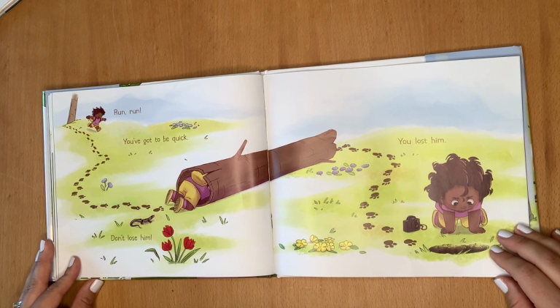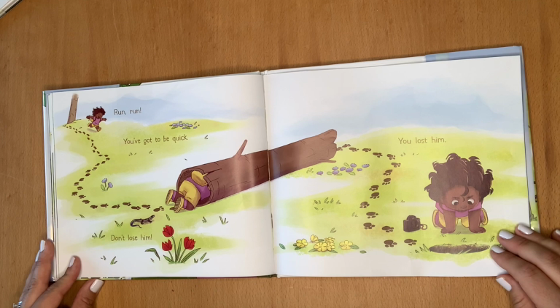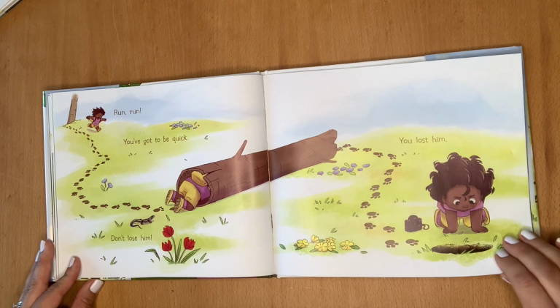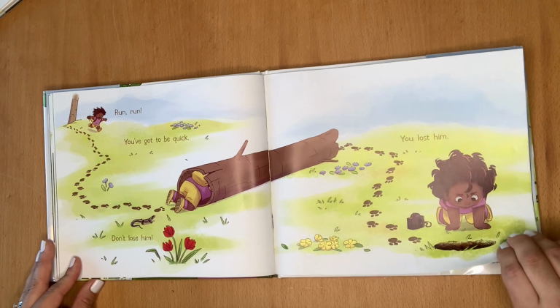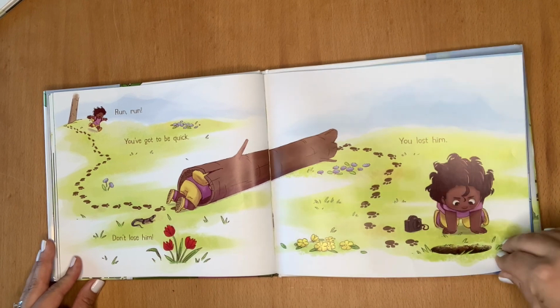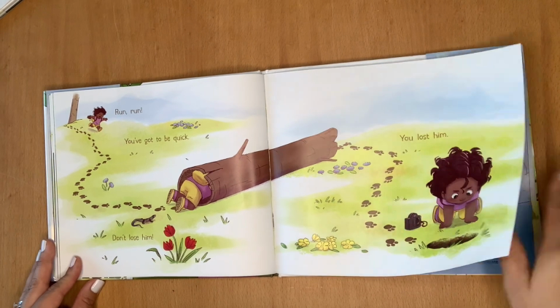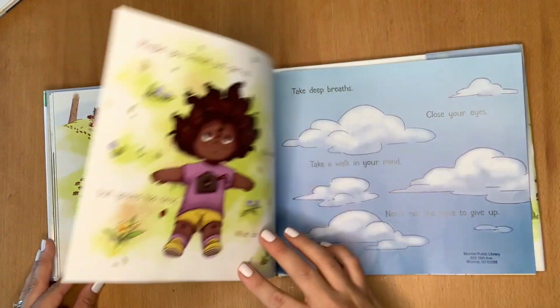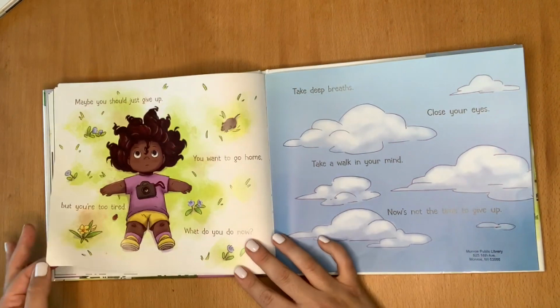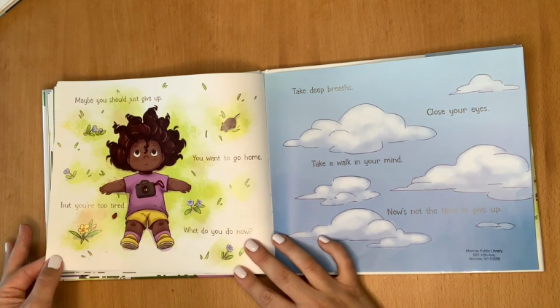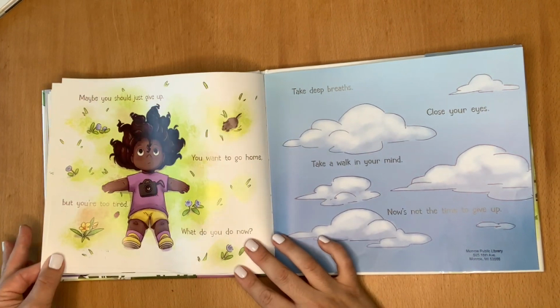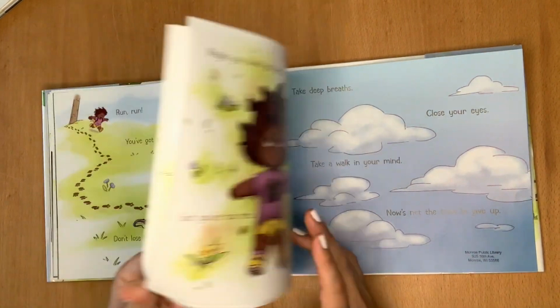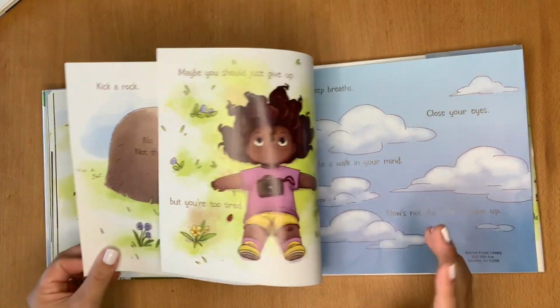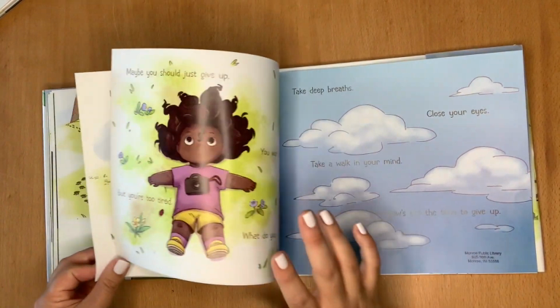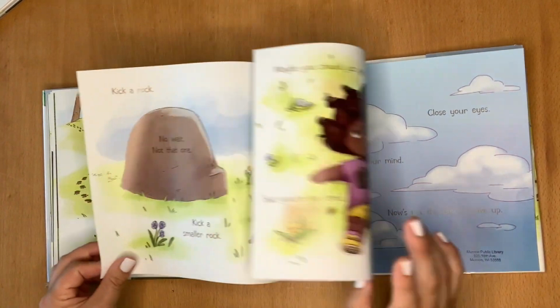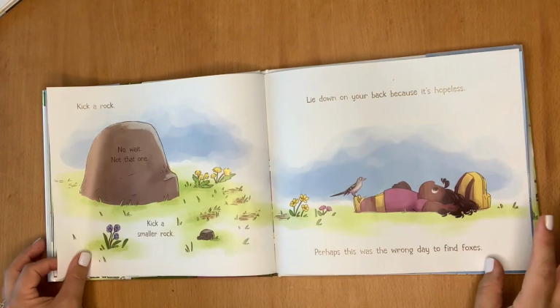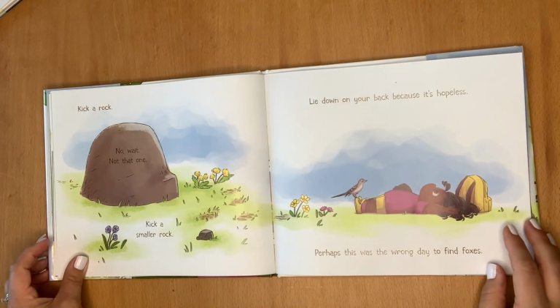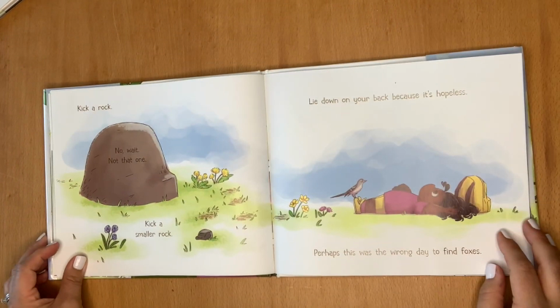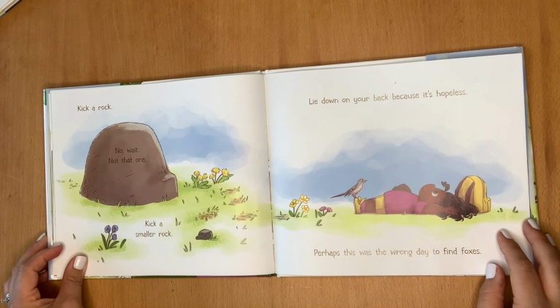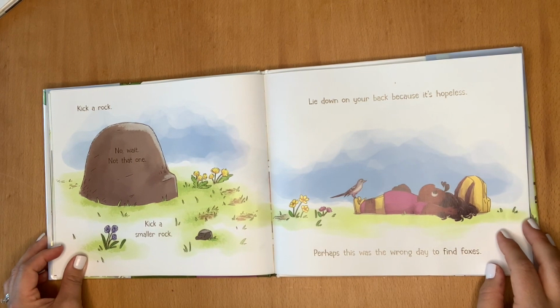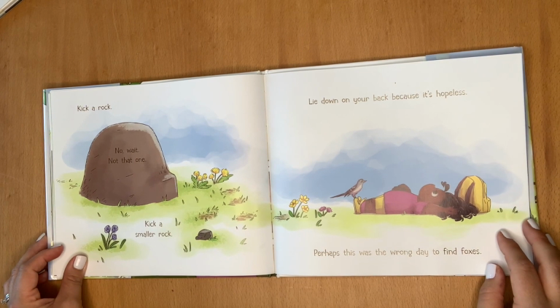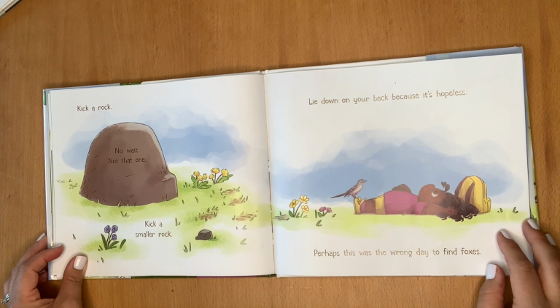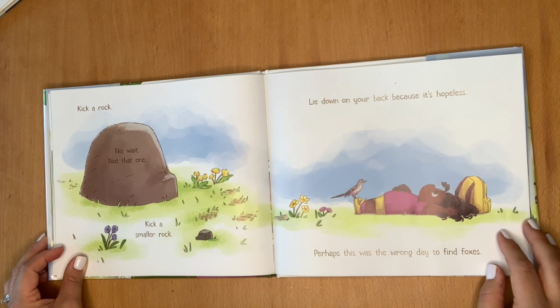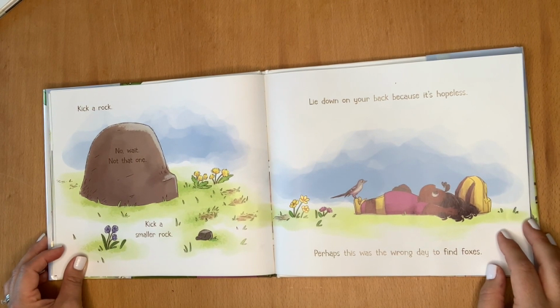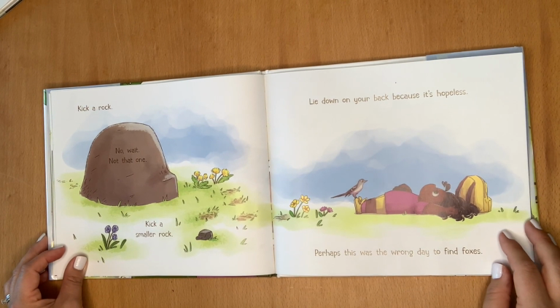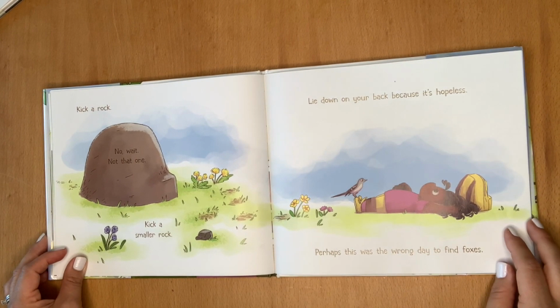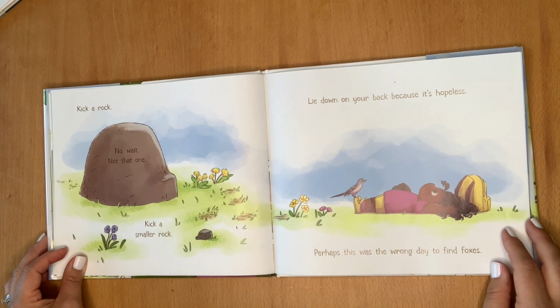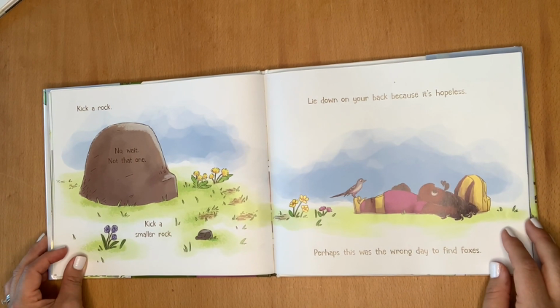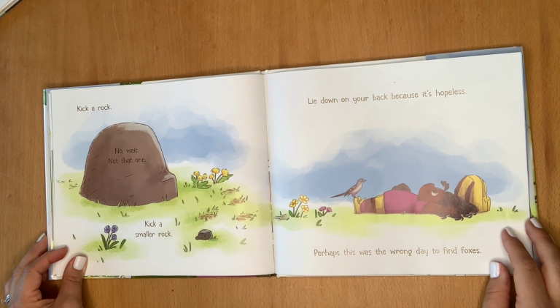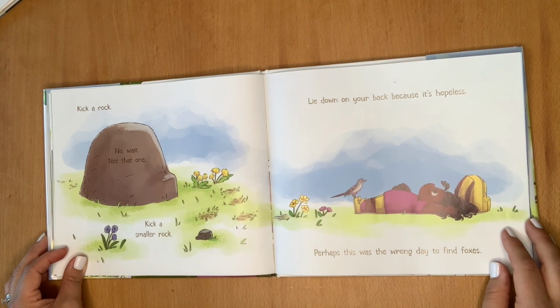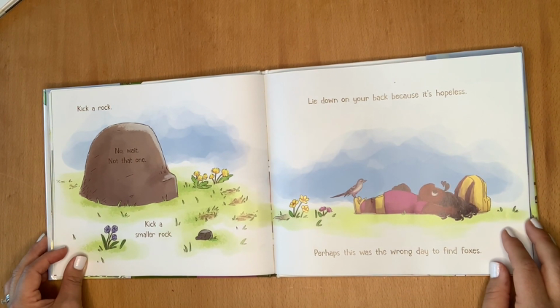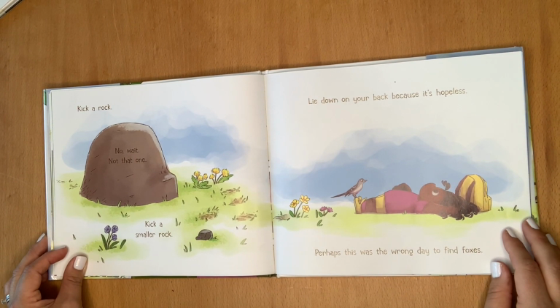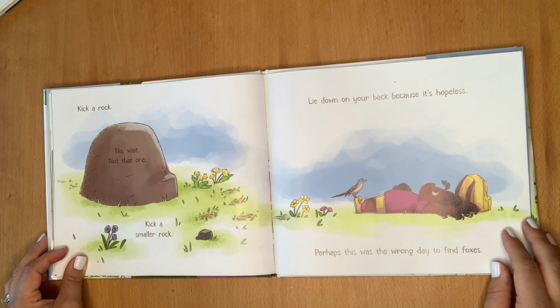You lost him. Kick a rock. No, wait. Not that one. Kick a small rock. Lie down on your back because it's hopeless.